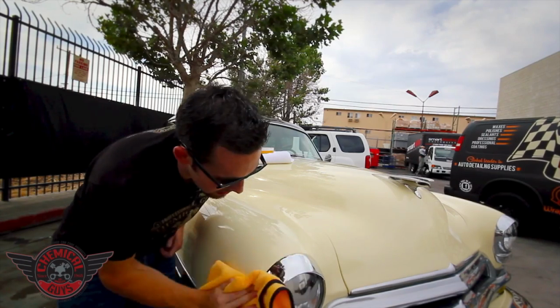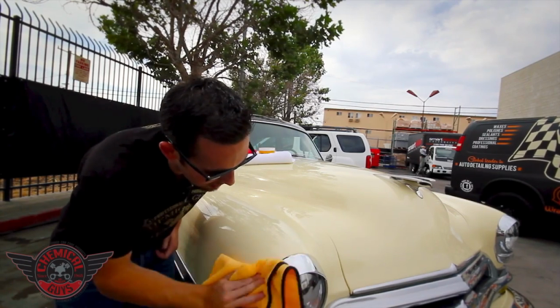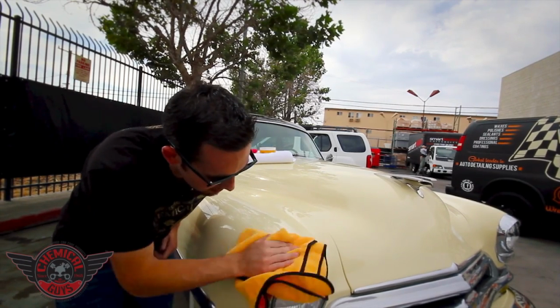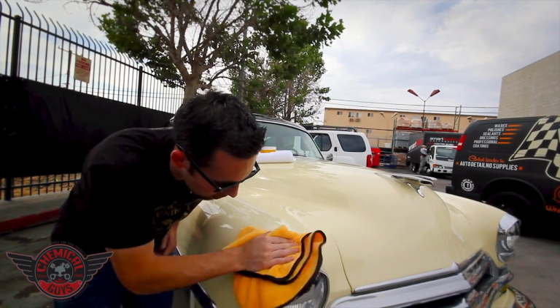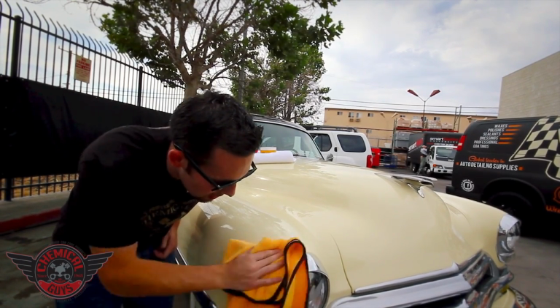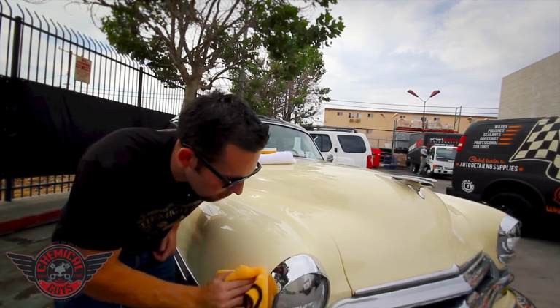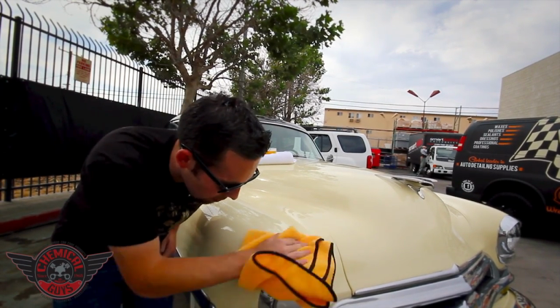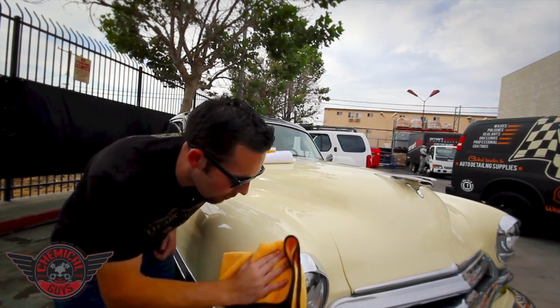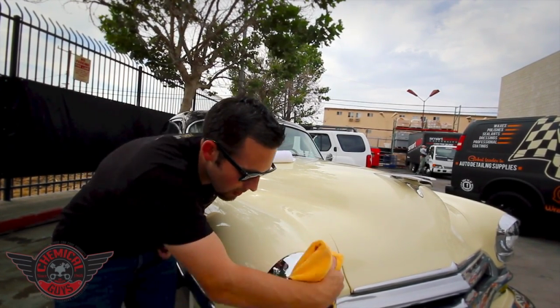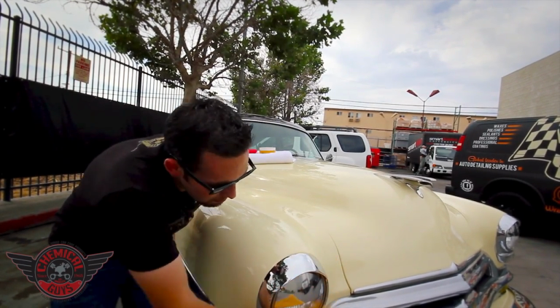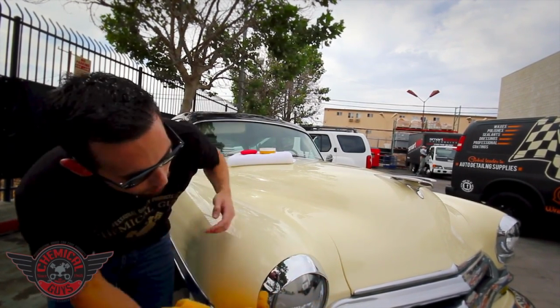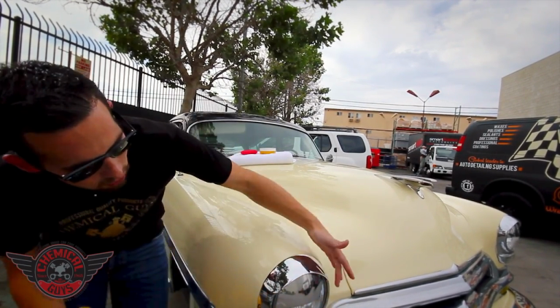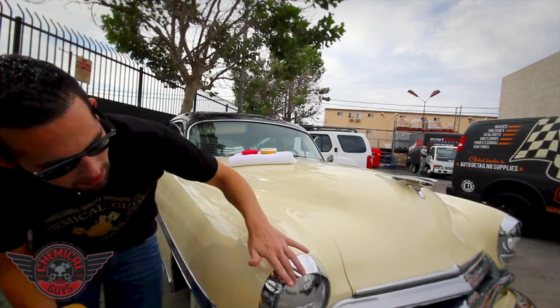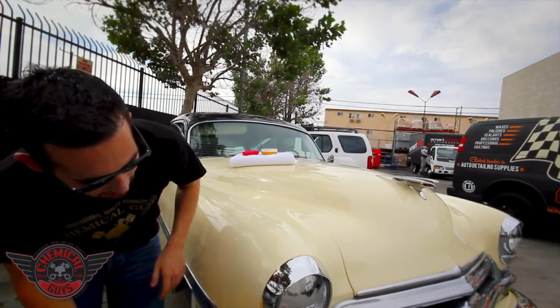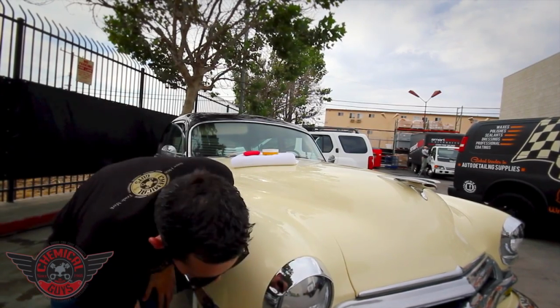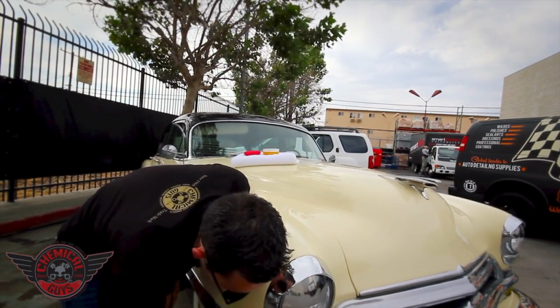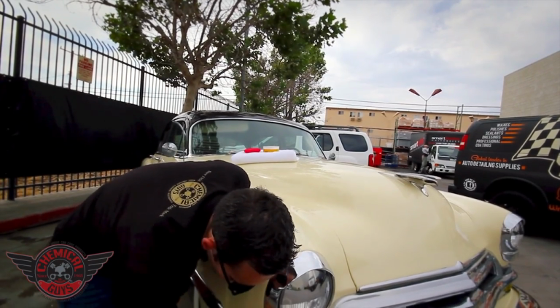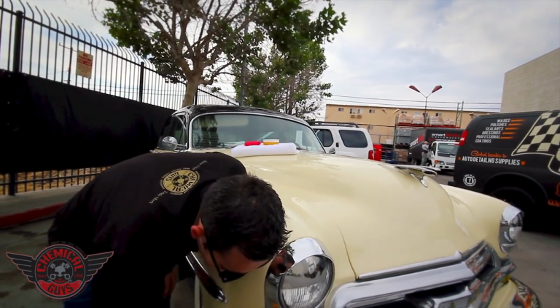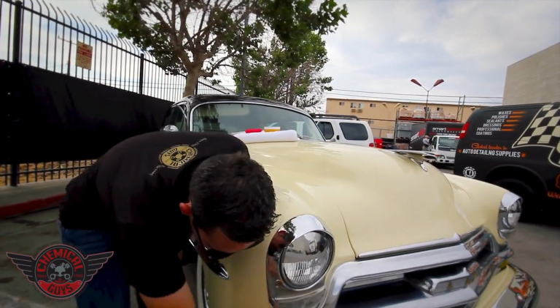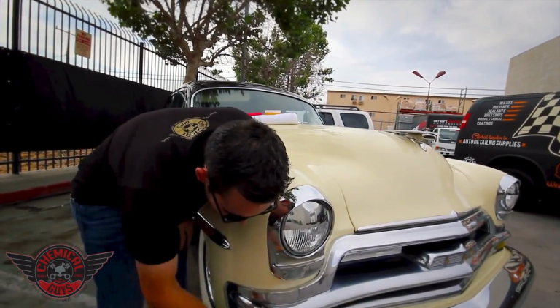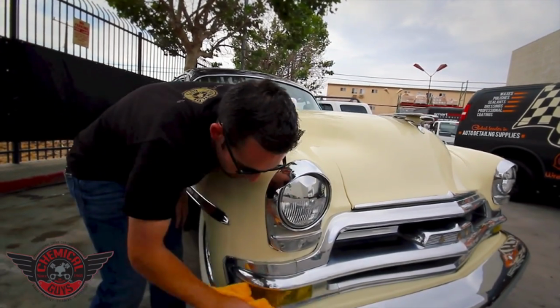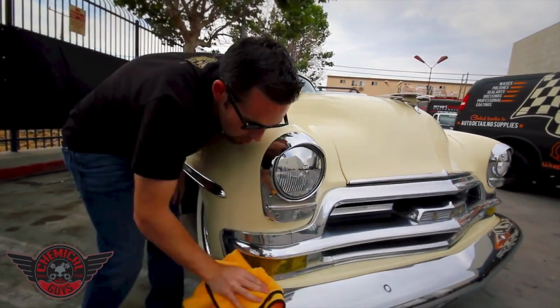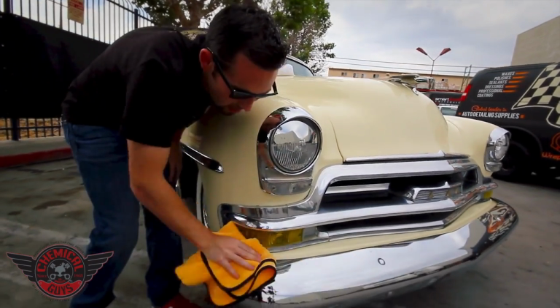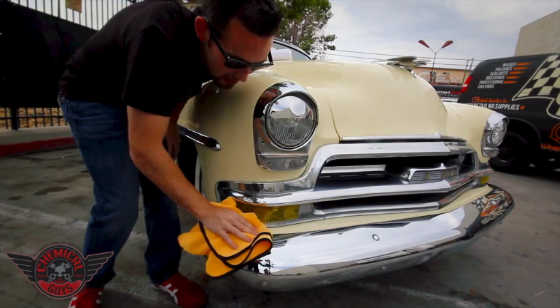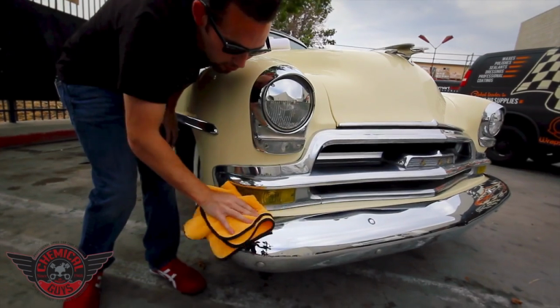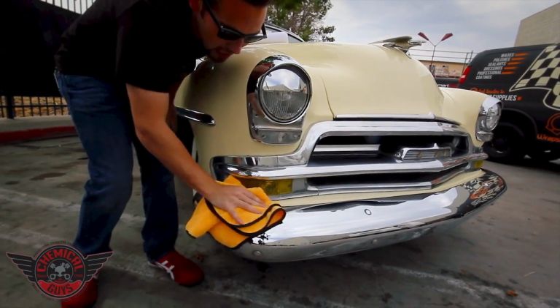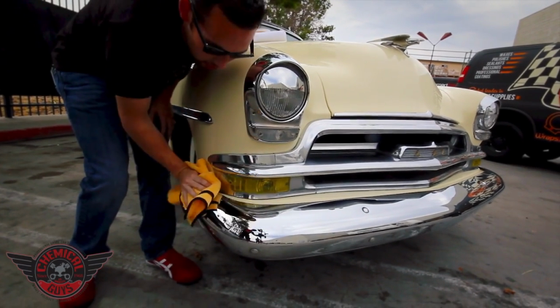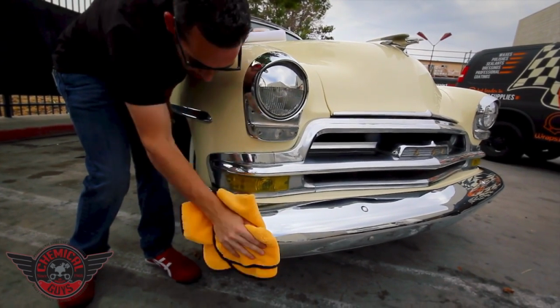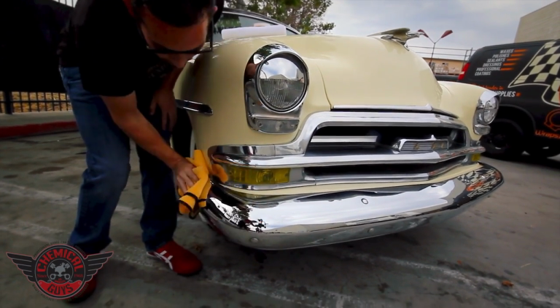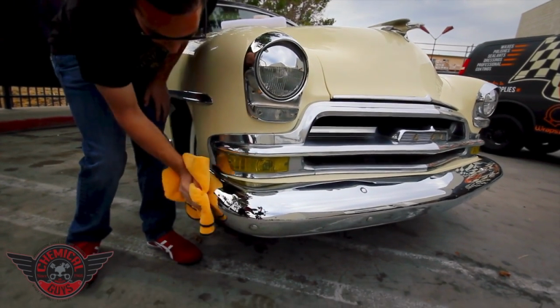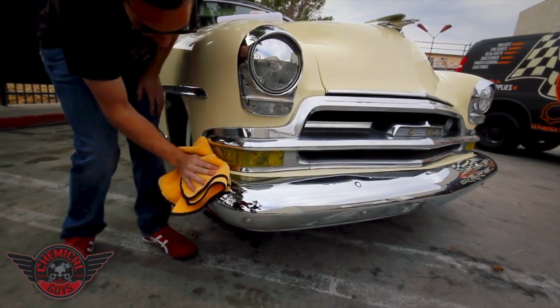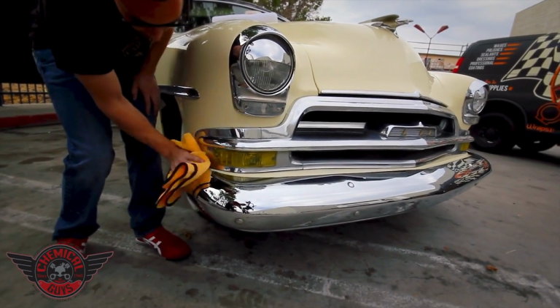You can even see the look that it gave to that chrome — it really brought out the beautiful chrome headlight ring. Let's go ahead and wipe off the bumper down here. You can see just how the all-natural ingredients in the carnauba brought out that chrome.